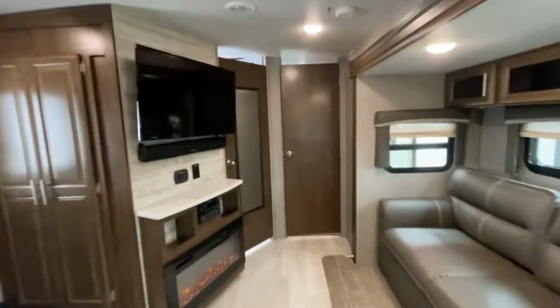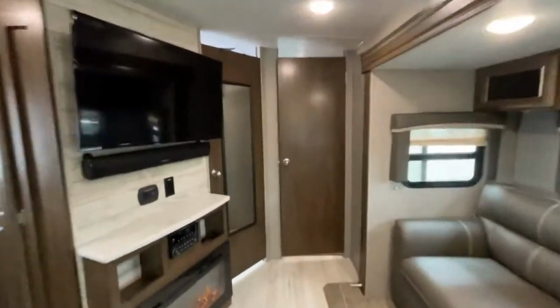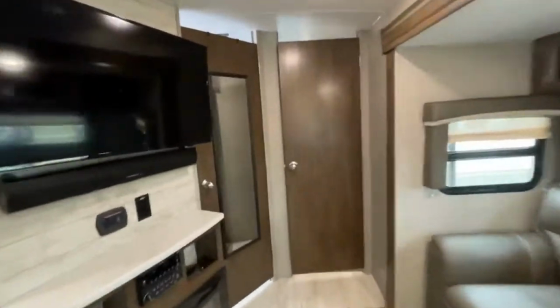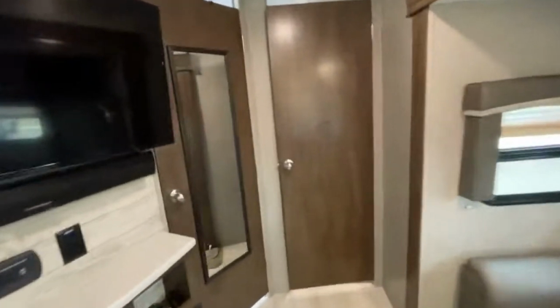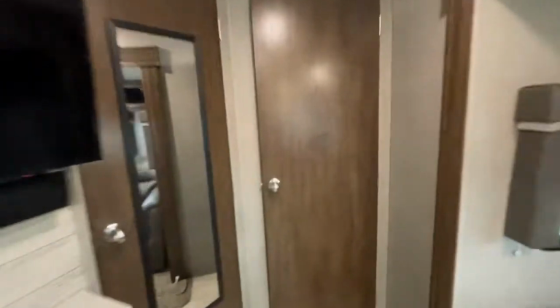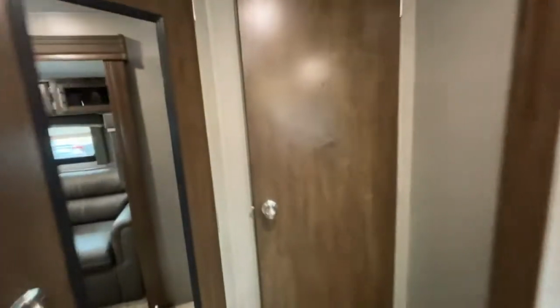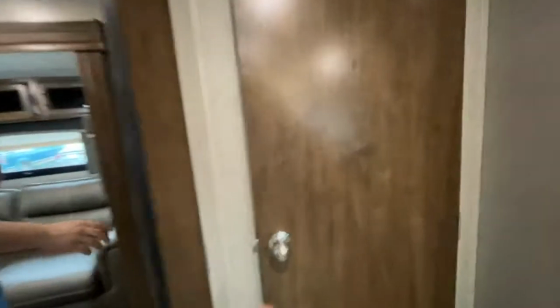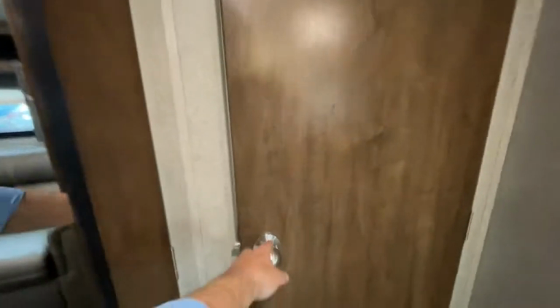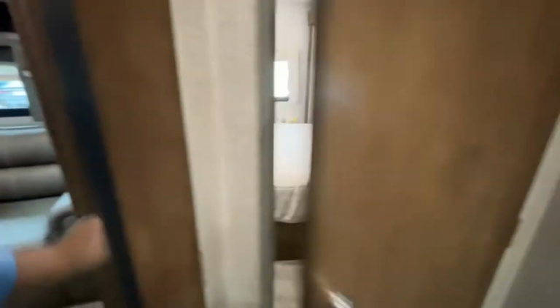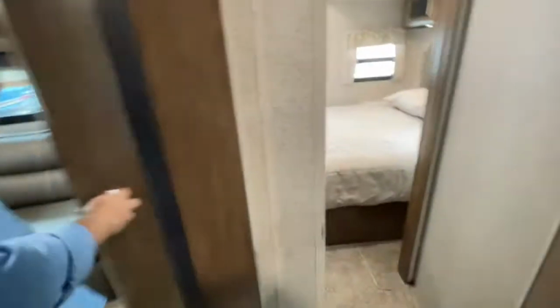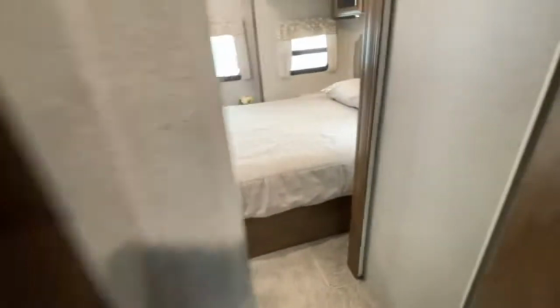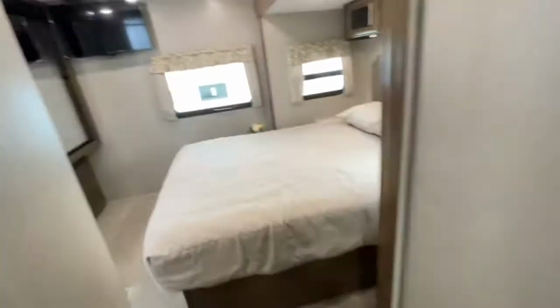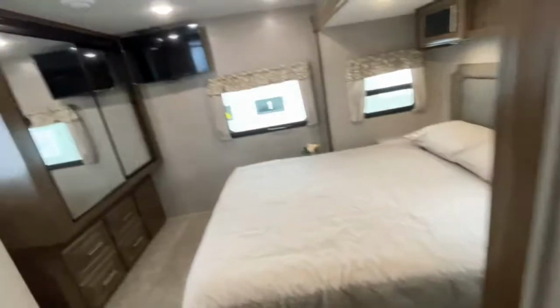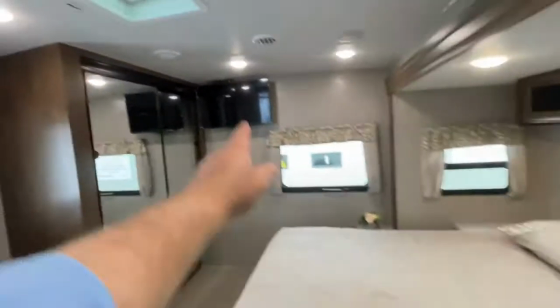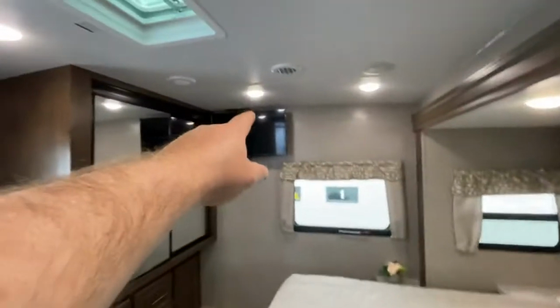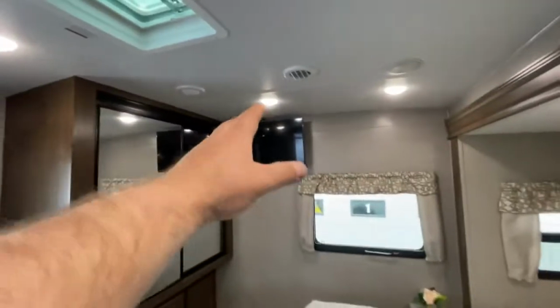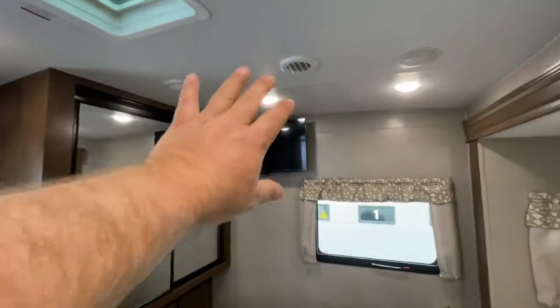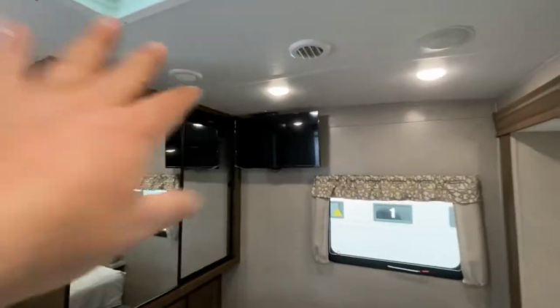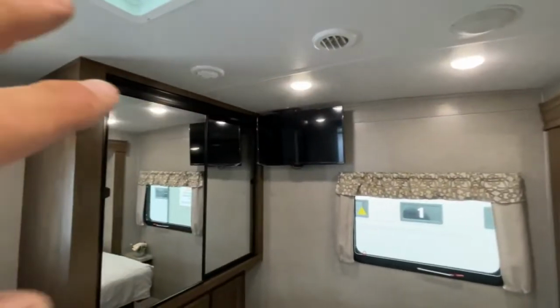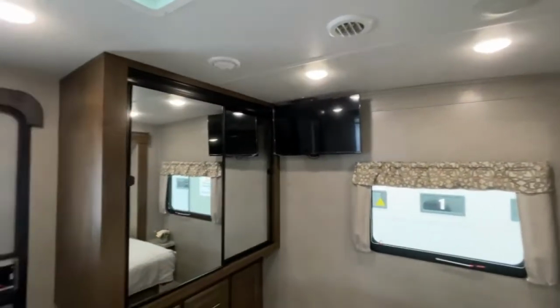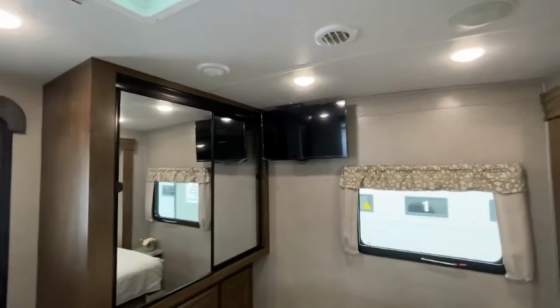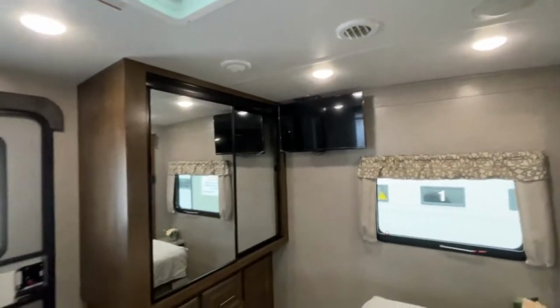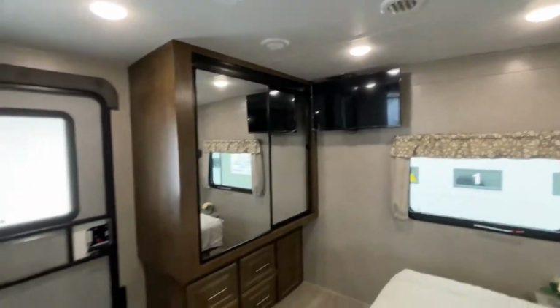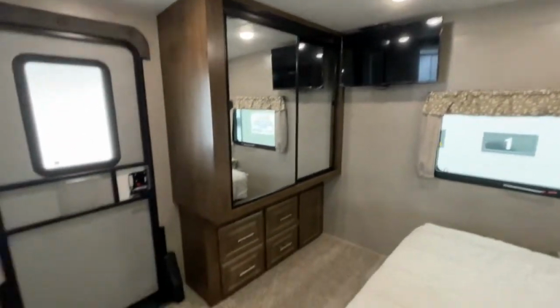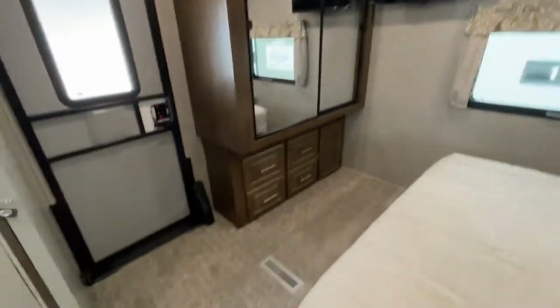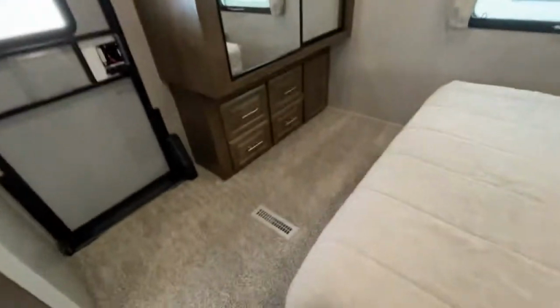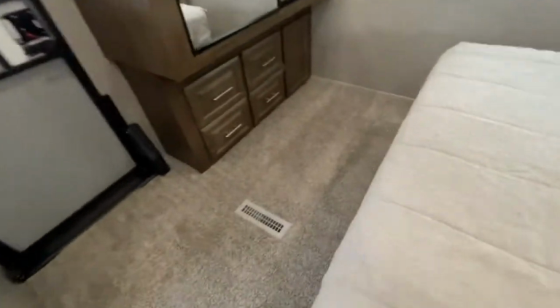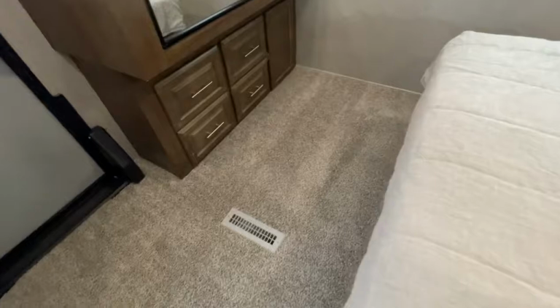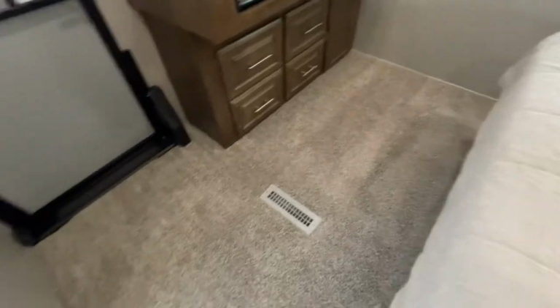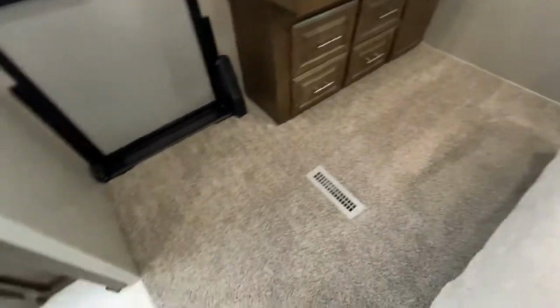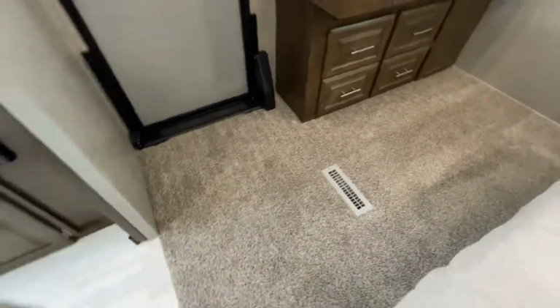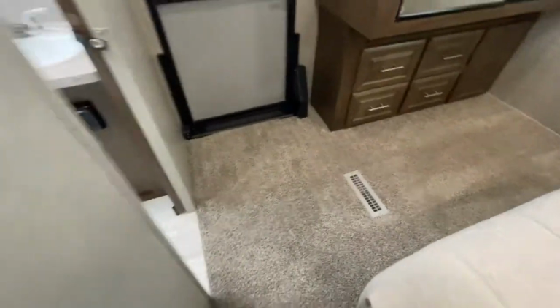Which reminds me — up in the corner it's on a swivel; it just comes out and you can watch the TV in the bedroom. Look how much room there is in this aisleway as well.